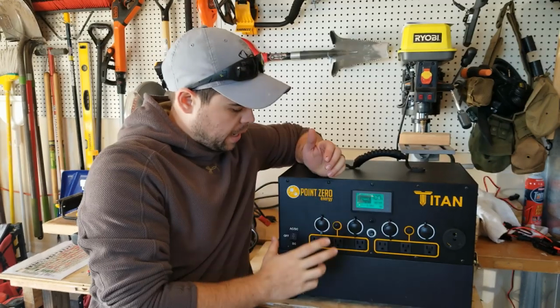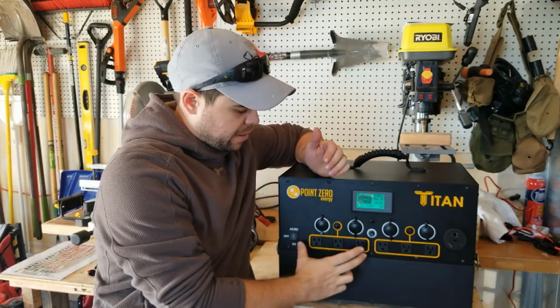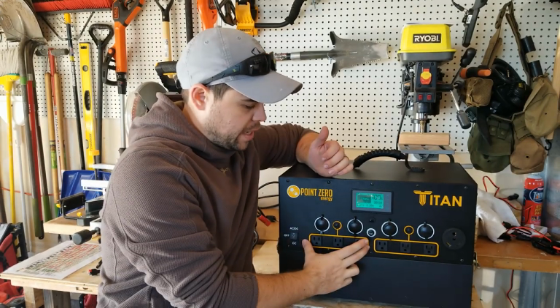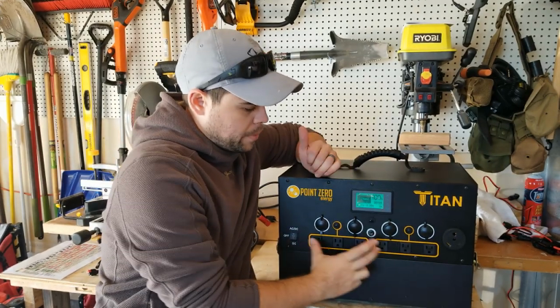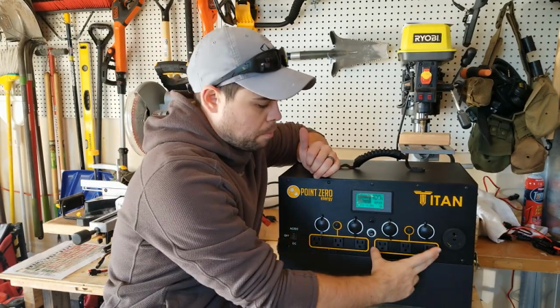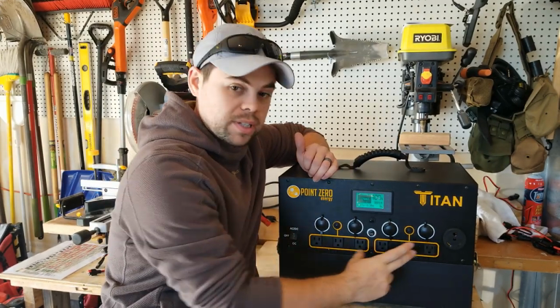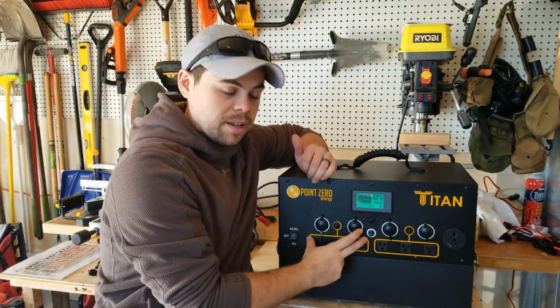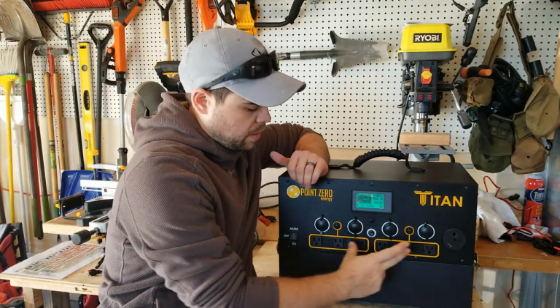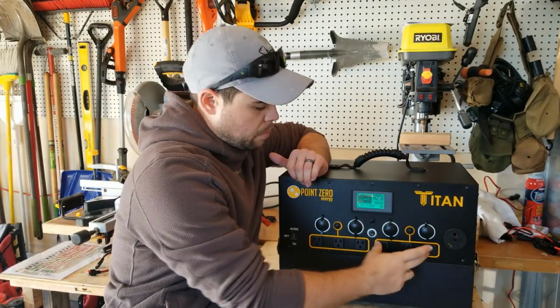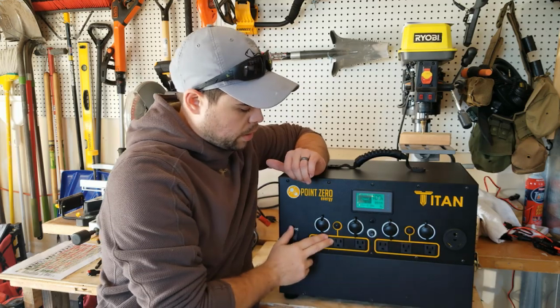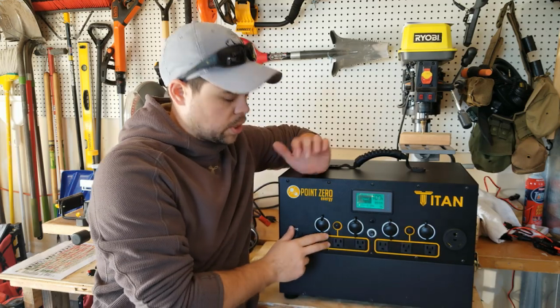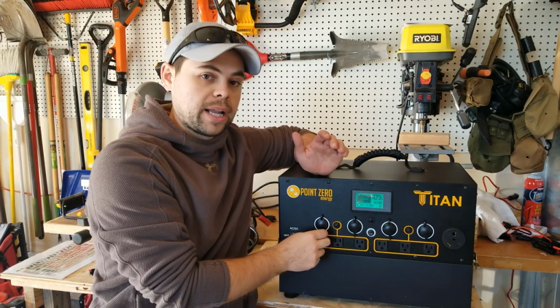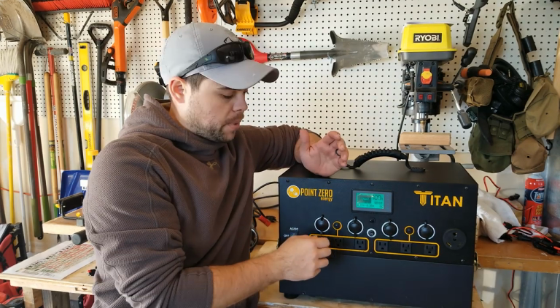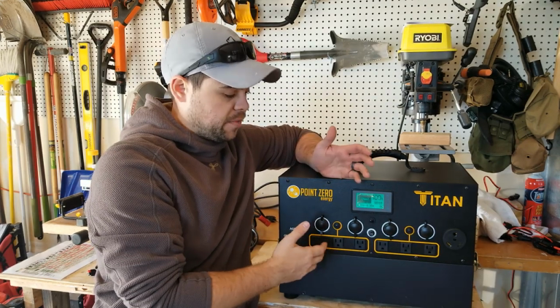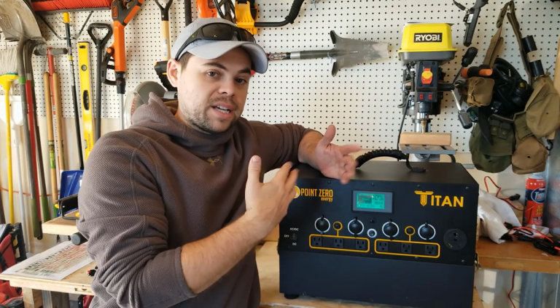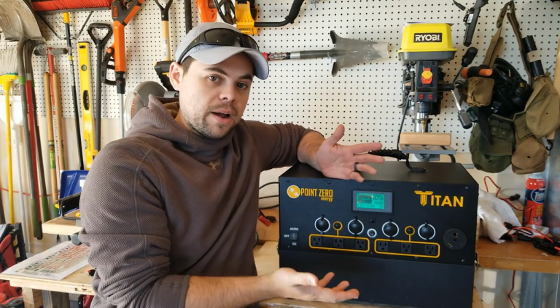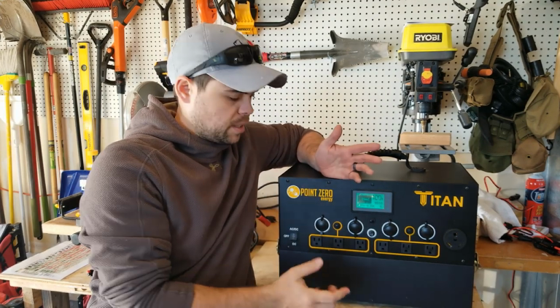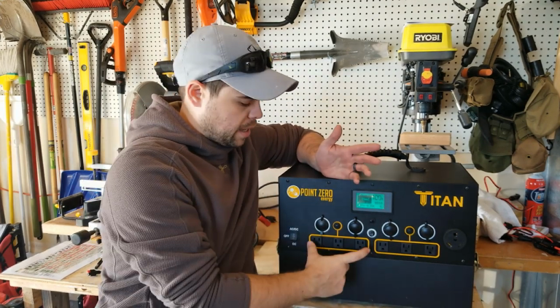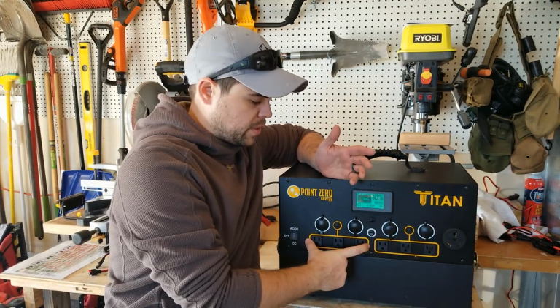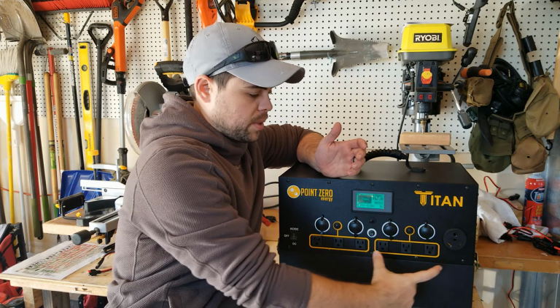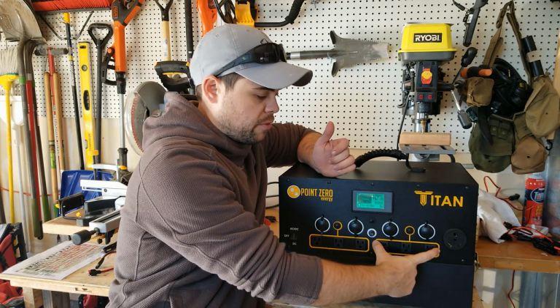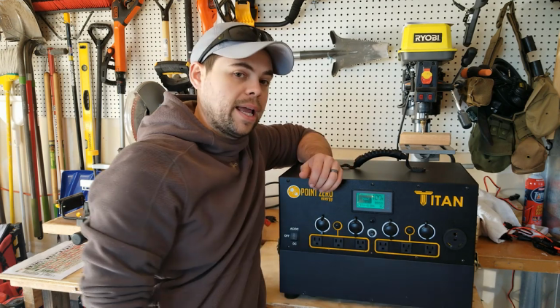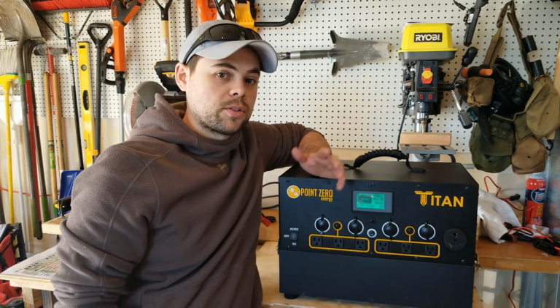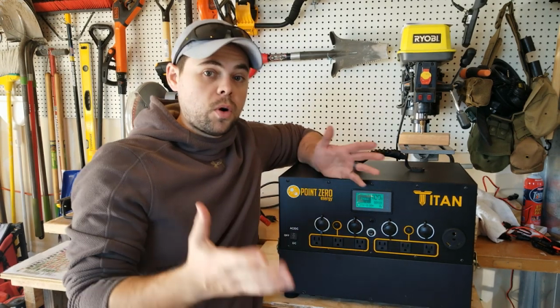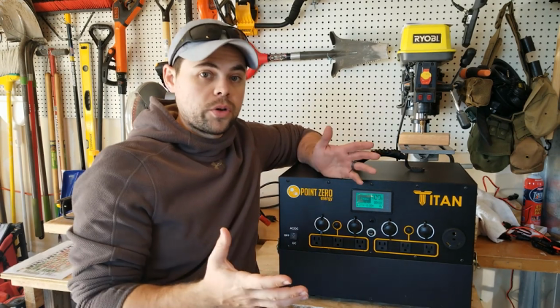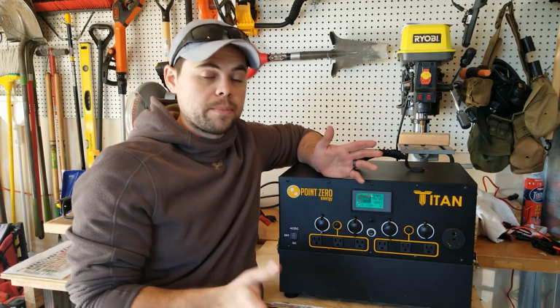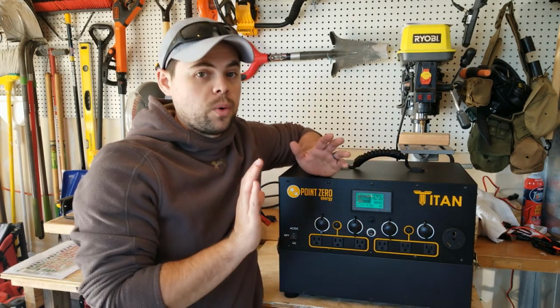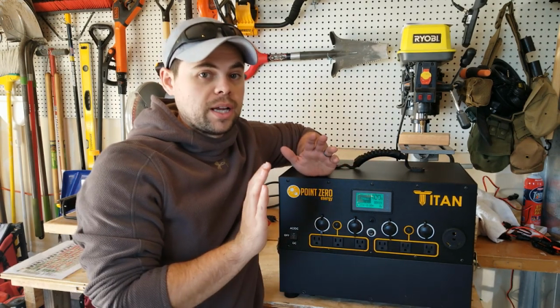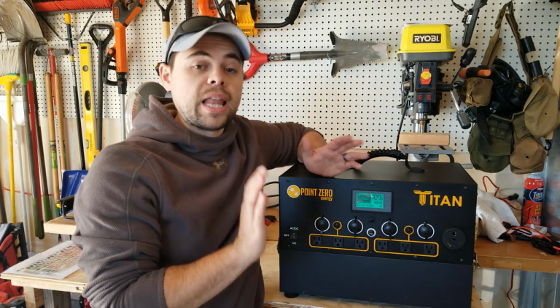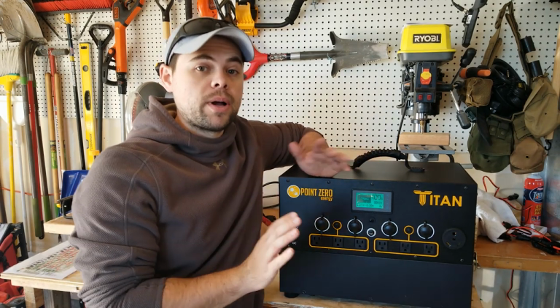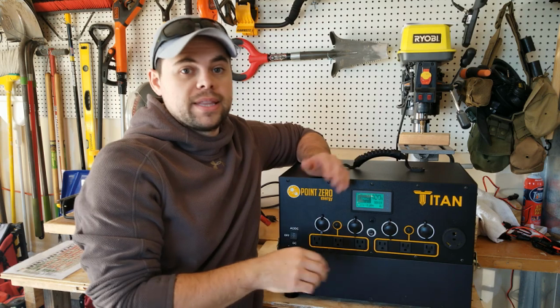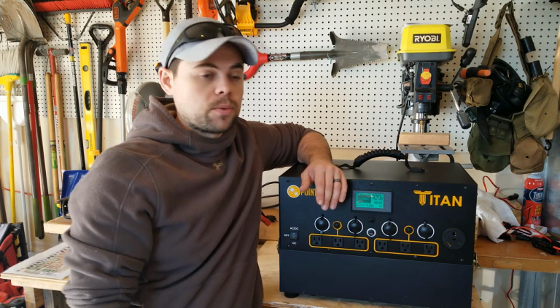It has a 15 amp limit on both sides of the power module, which is really nice. Besides the fact that it has six outlets, I can get 15 amps here and 15 amps here for a total of 30 amps, which is going to allow me to run everything that I need to run.